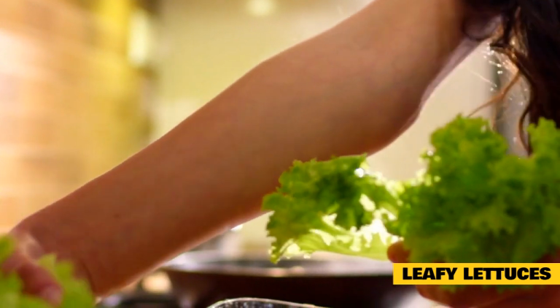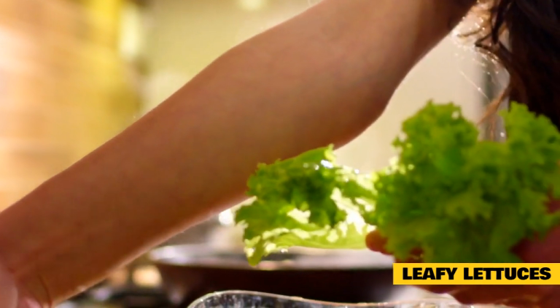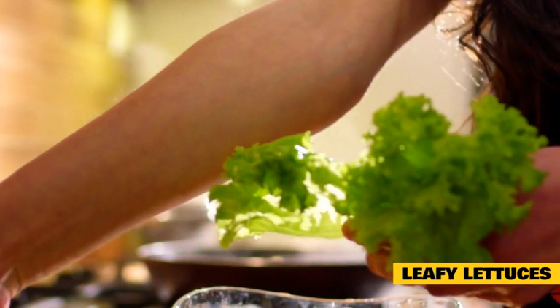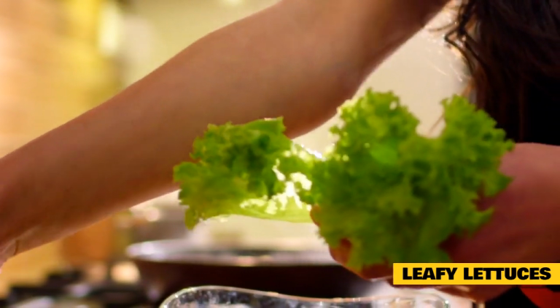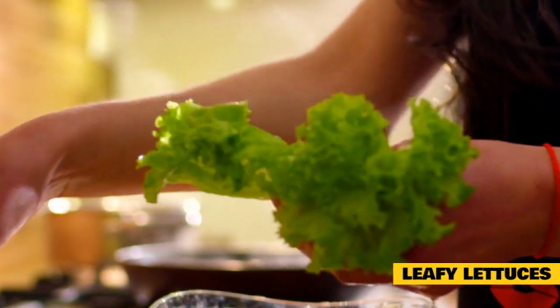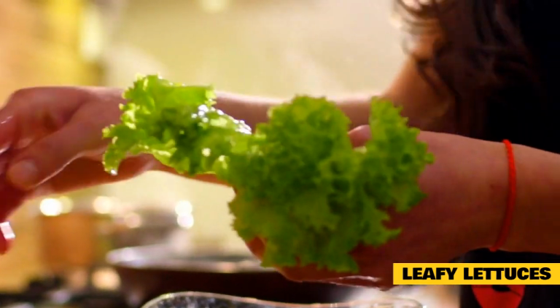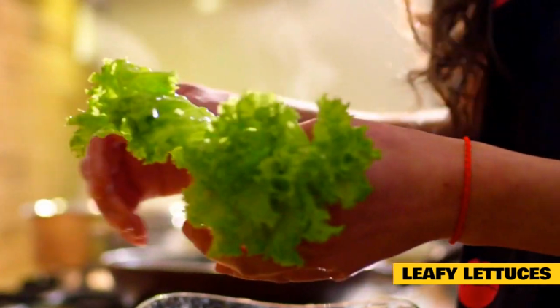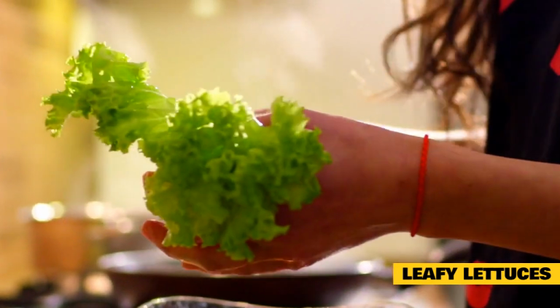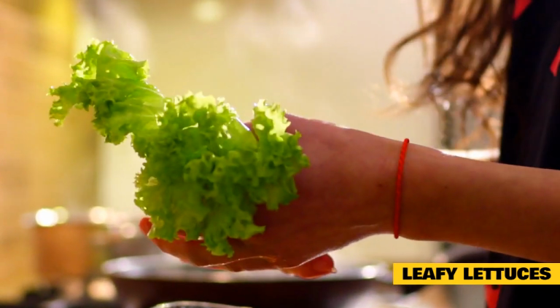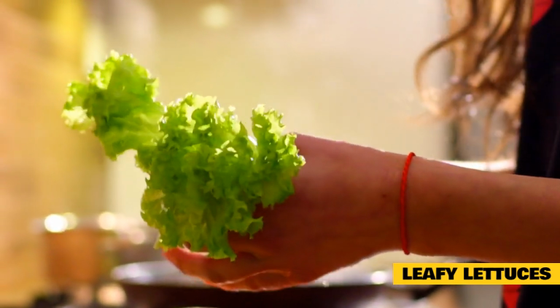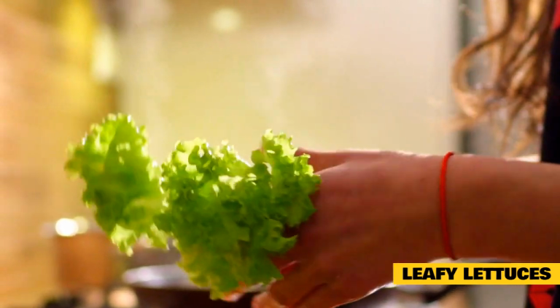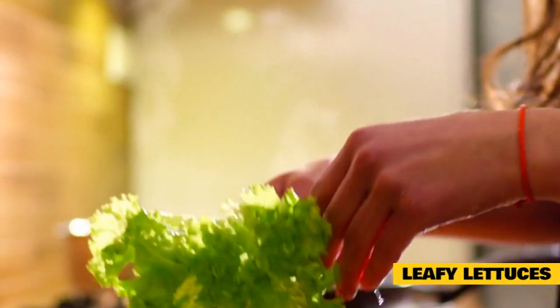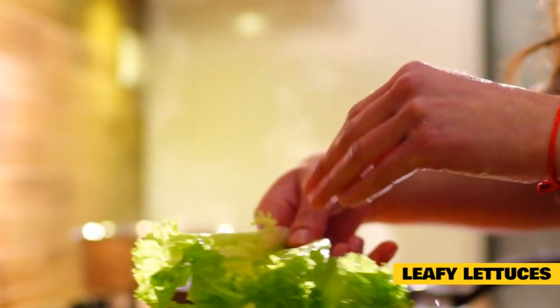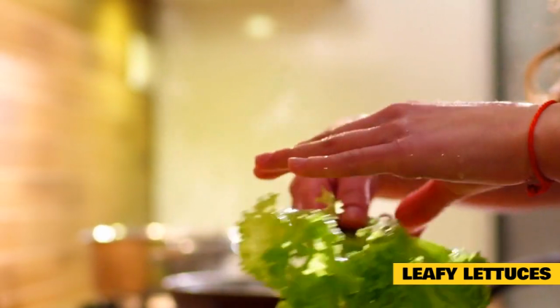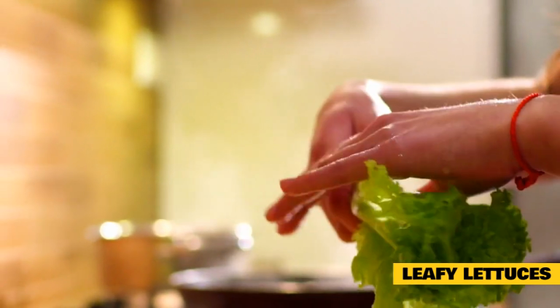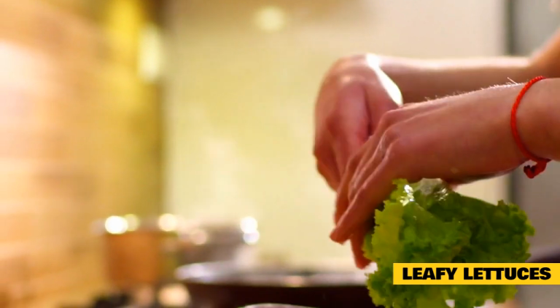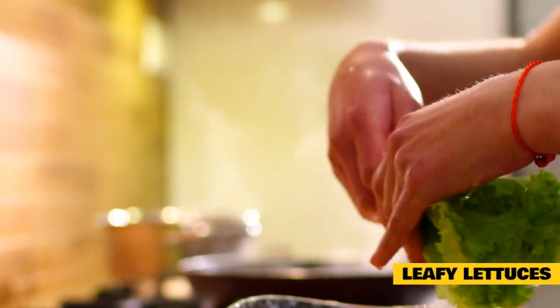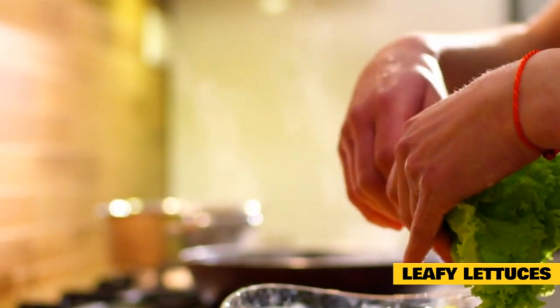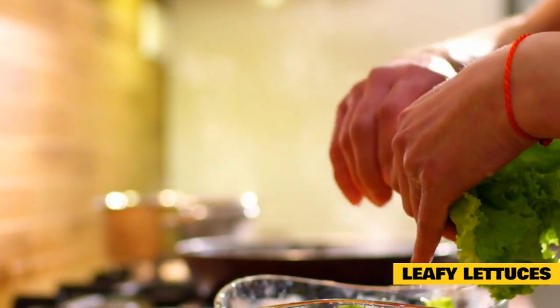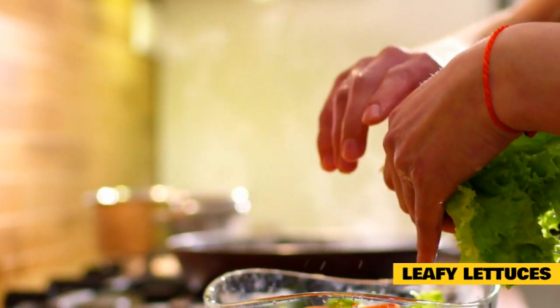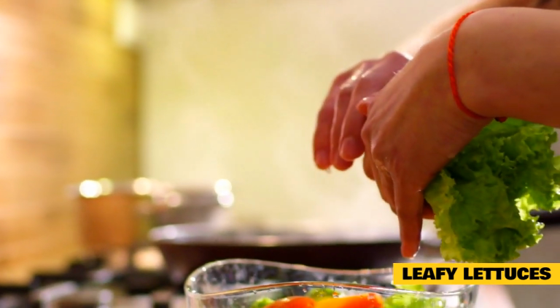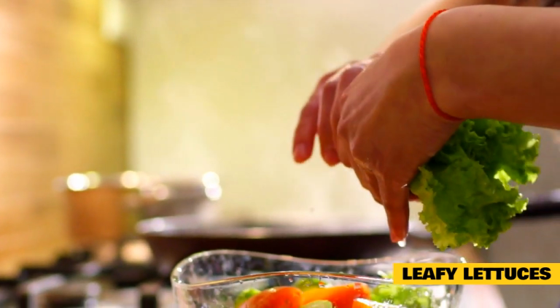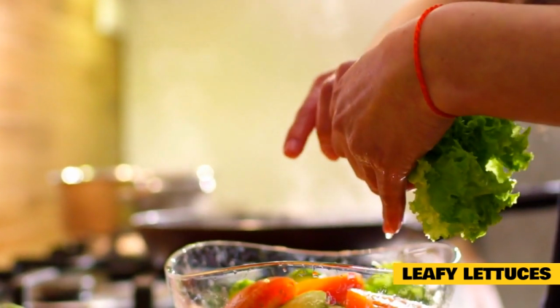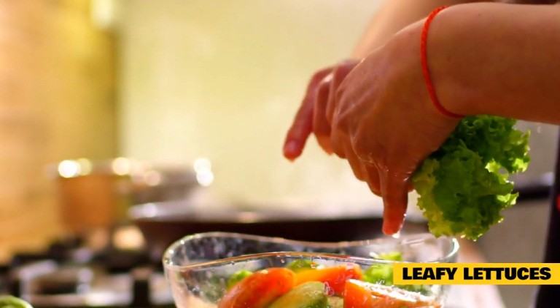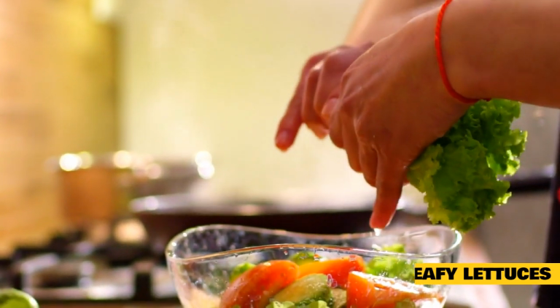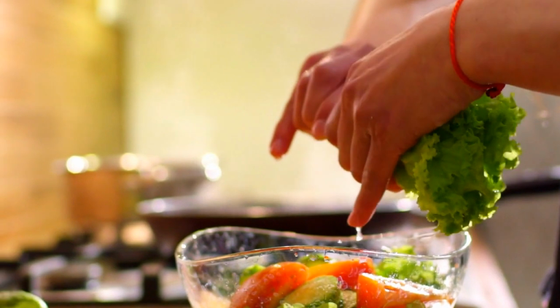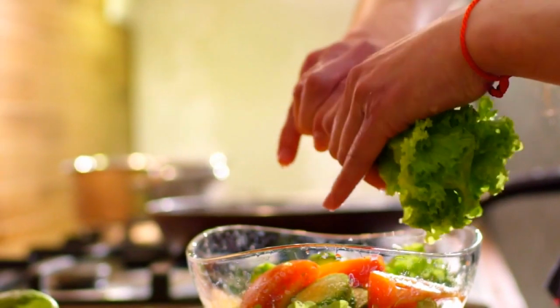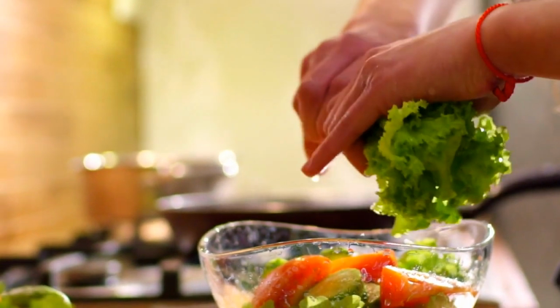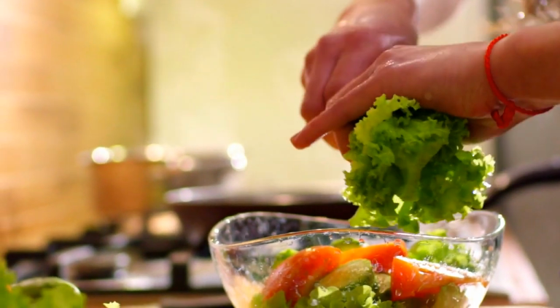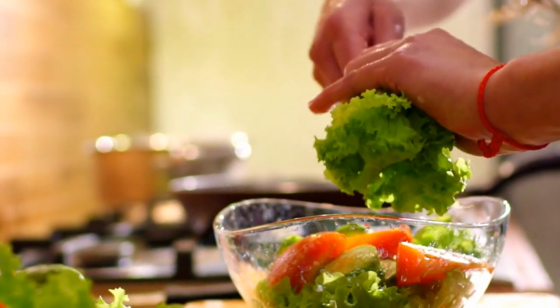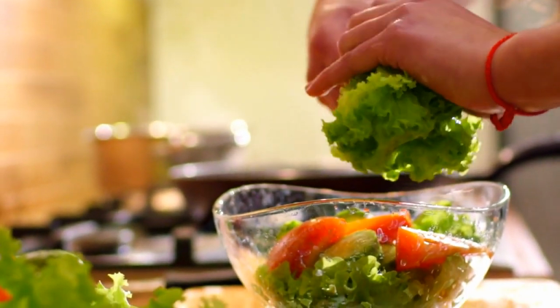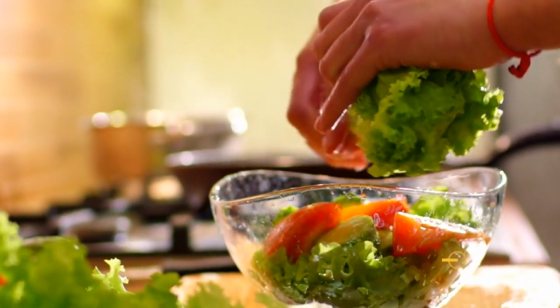However, it's best to avoid iceberg lettuce. This type does not have many nutrients that are beneficial to rabbits and contains the chemical laxucarium, which can be harmful if it builds up over time in a rabbit's digestion.